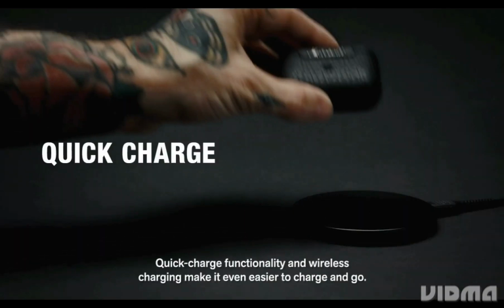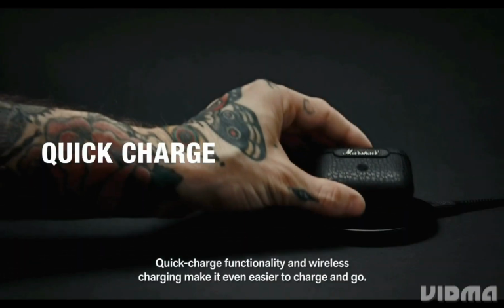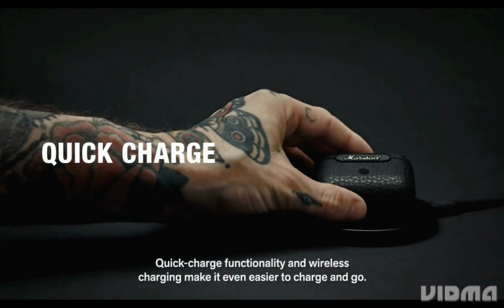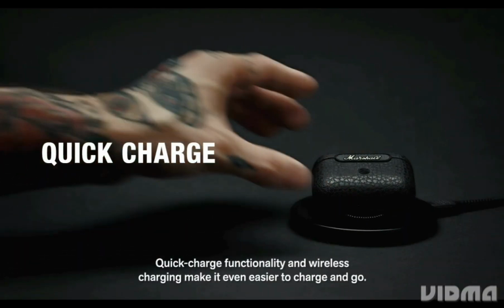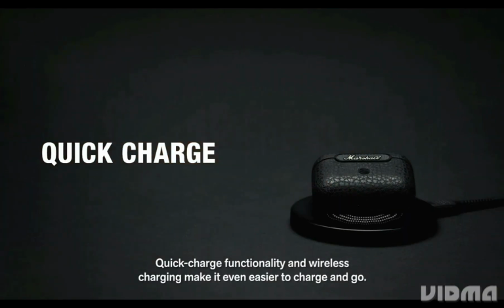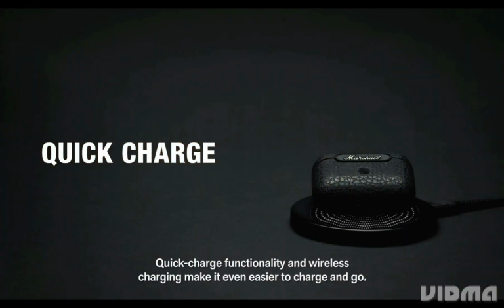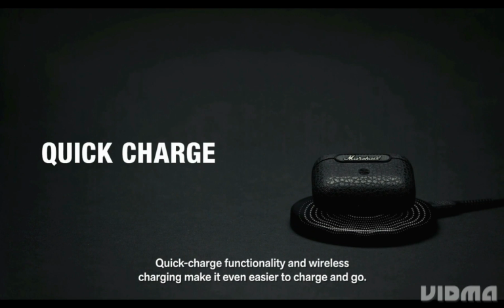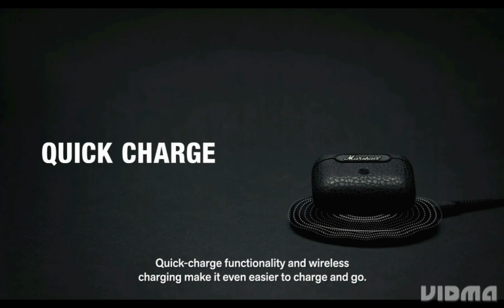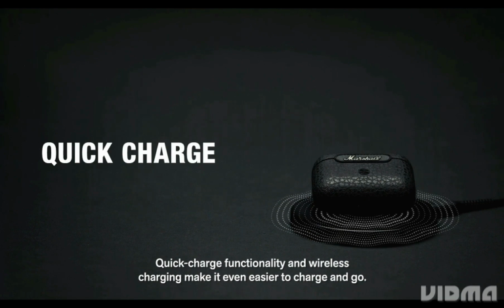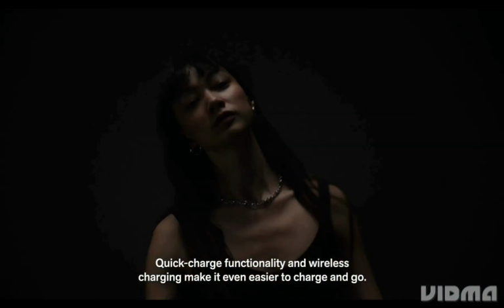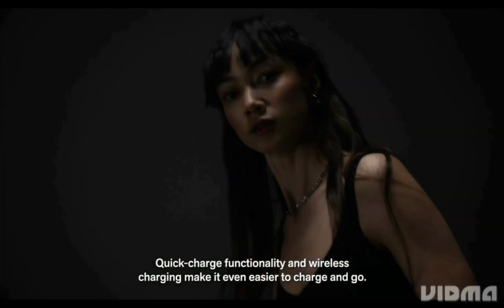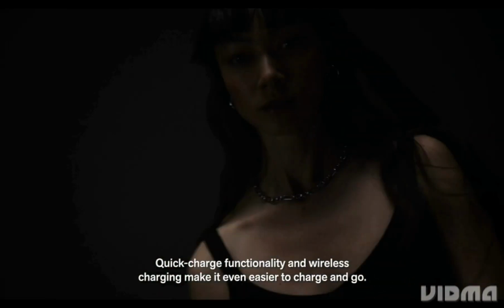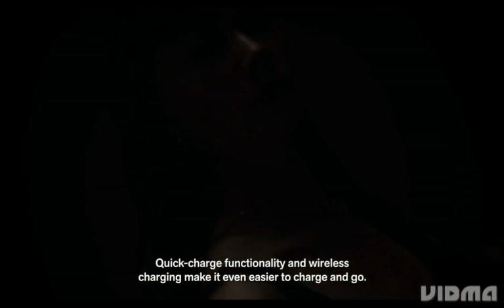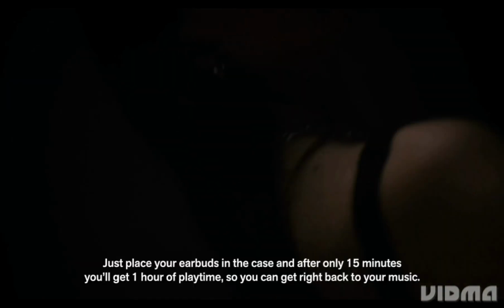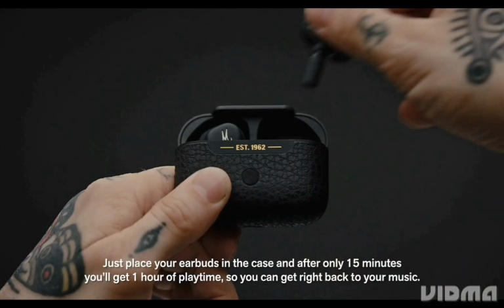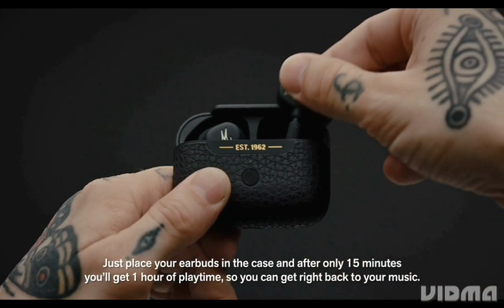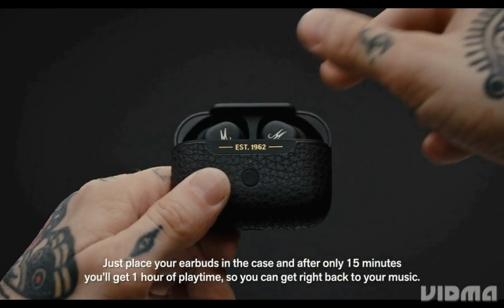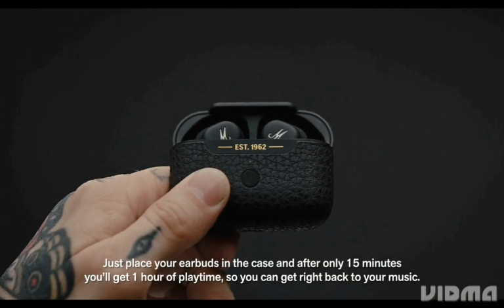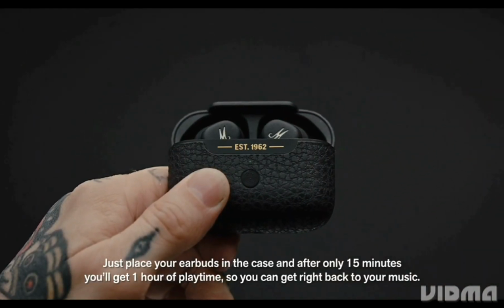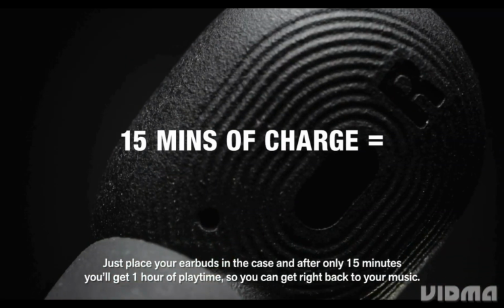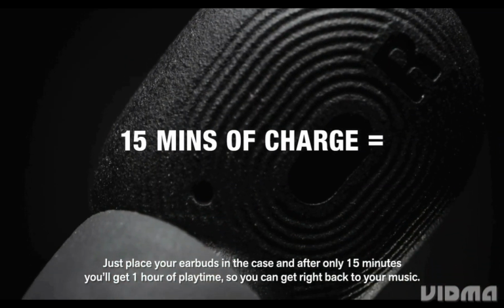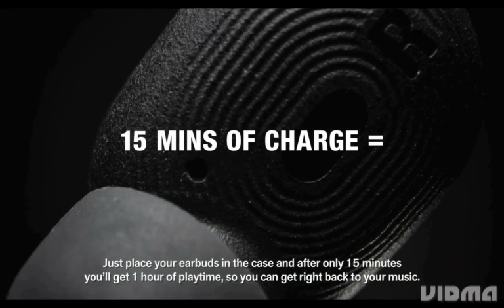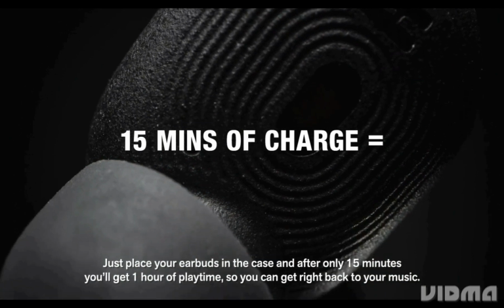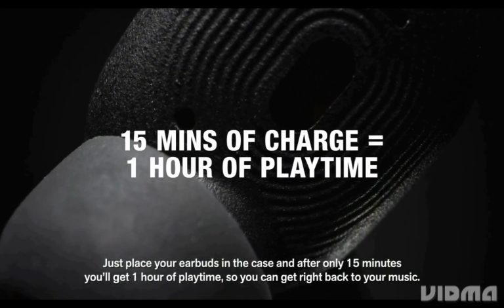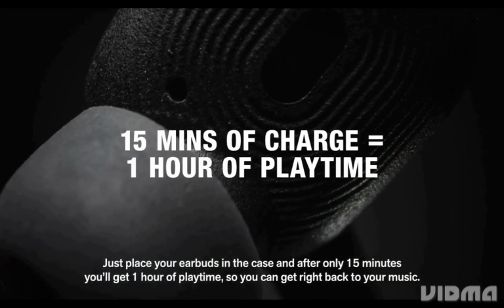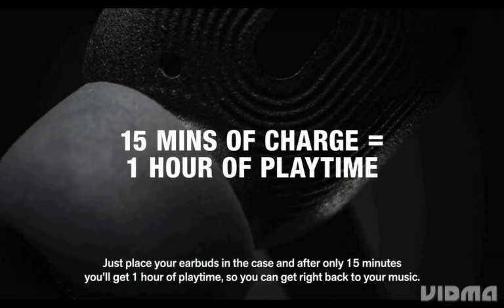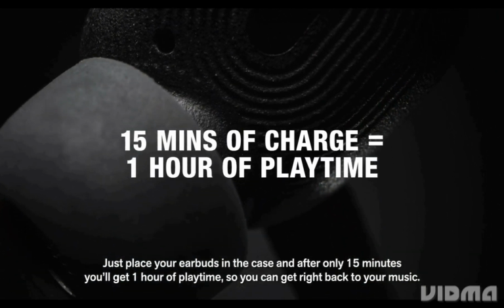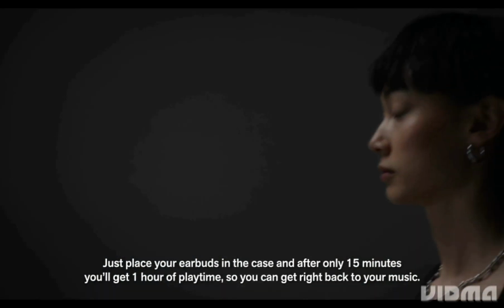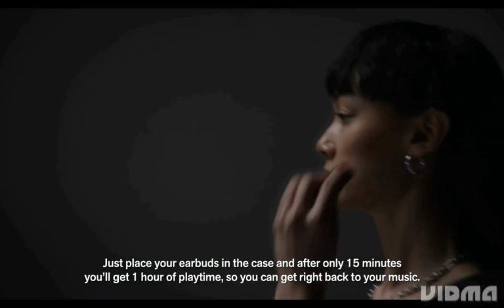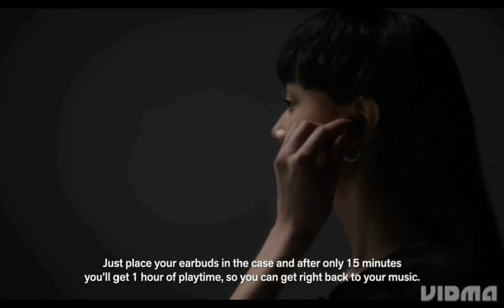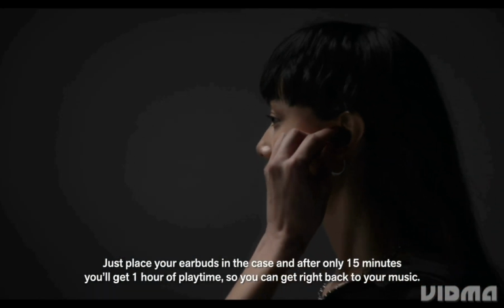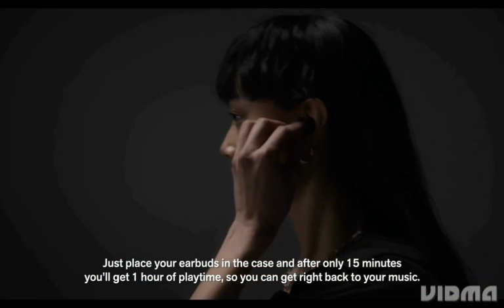Quick charge functionality and wireless charging make it even easier to charge and go. Just place your earbuds in the case and after only 15 minutes you'll get one hour of playtime, so you can get right back to your music.